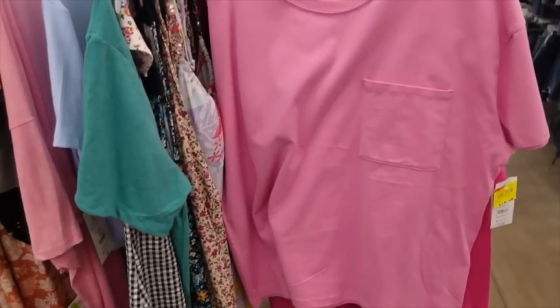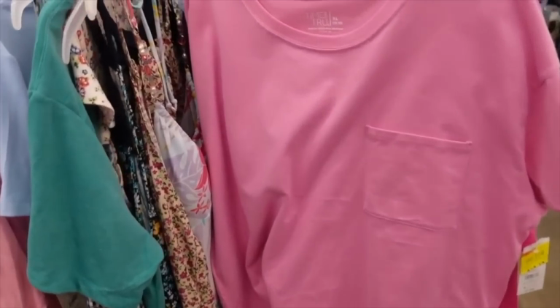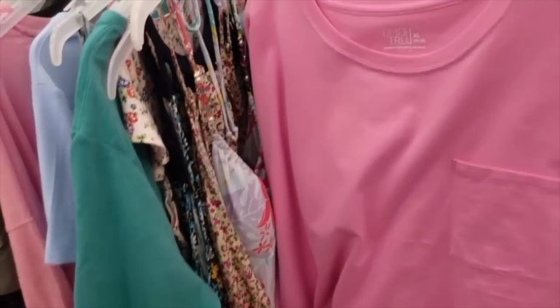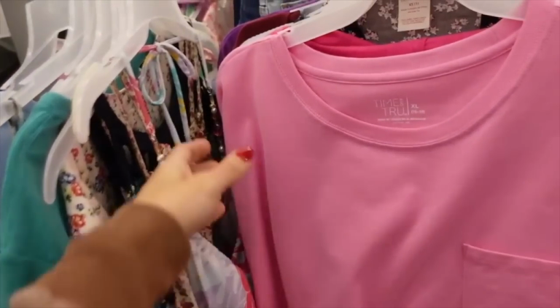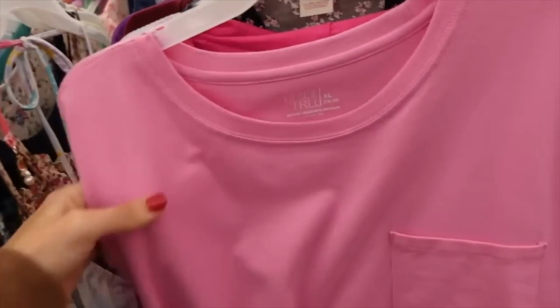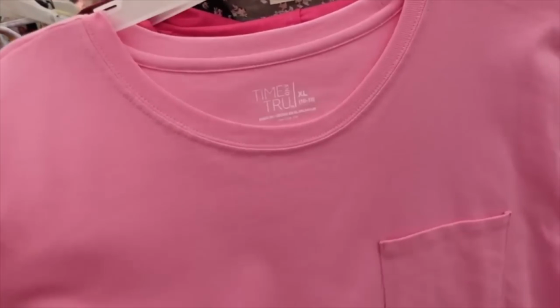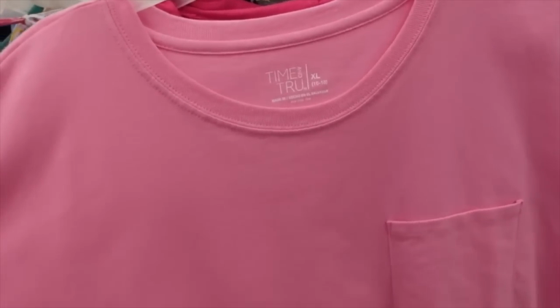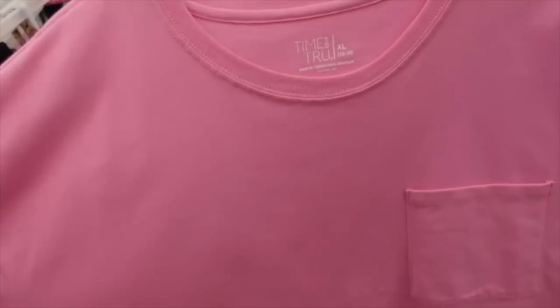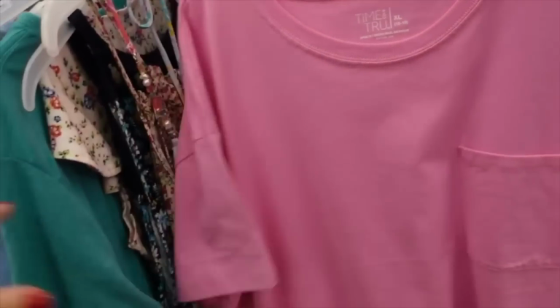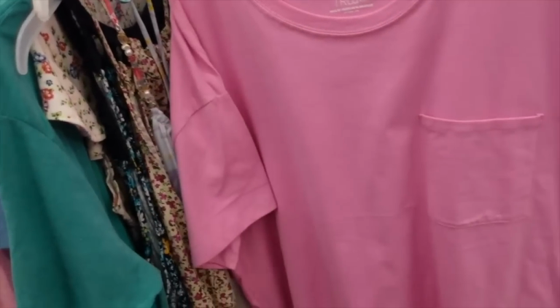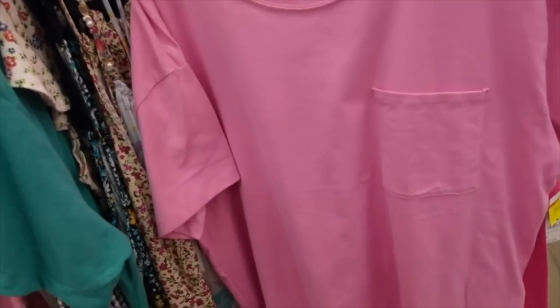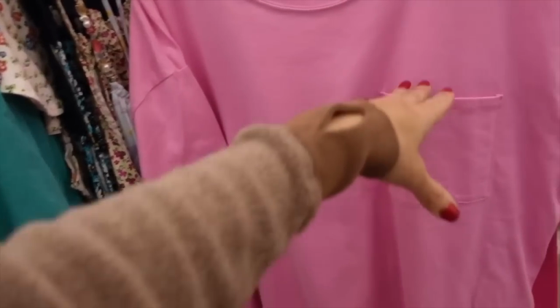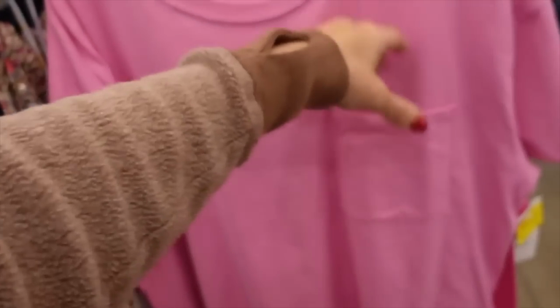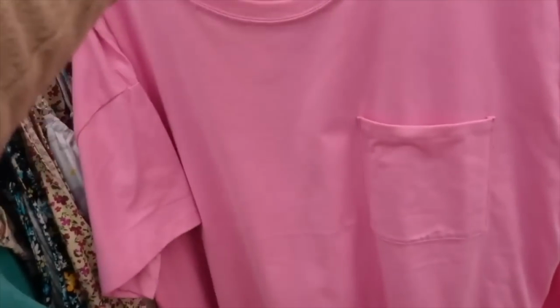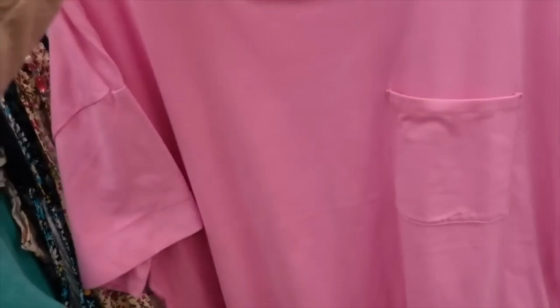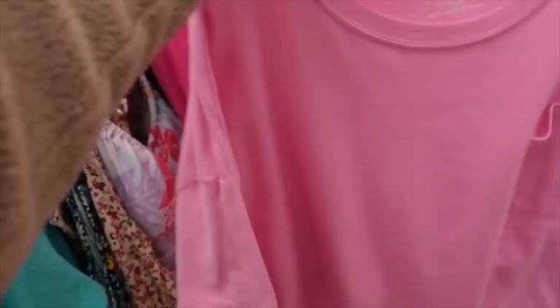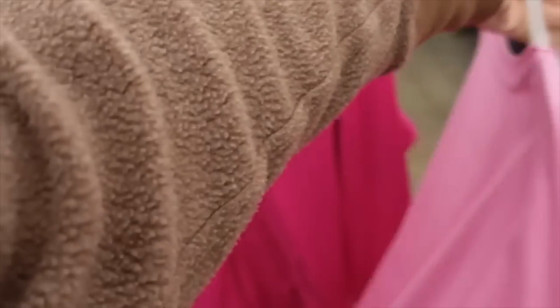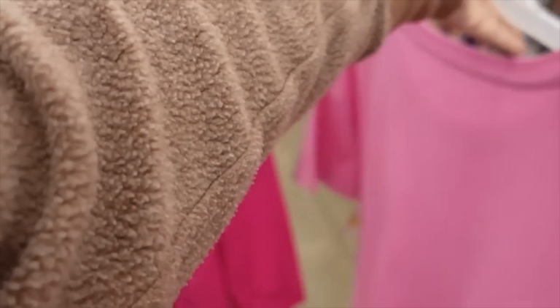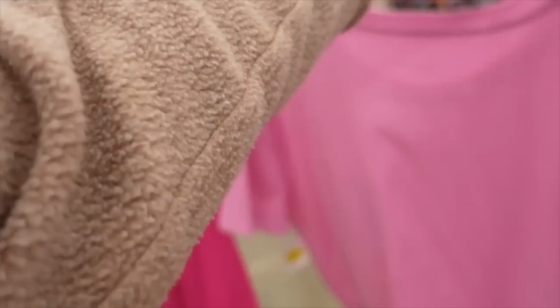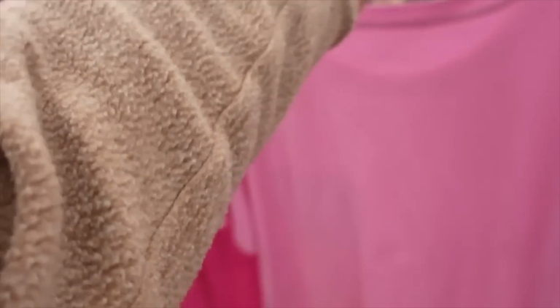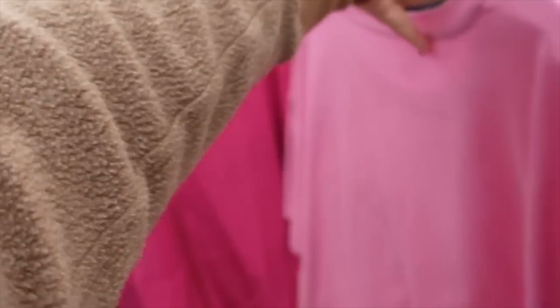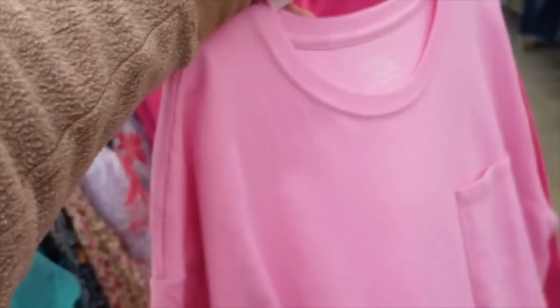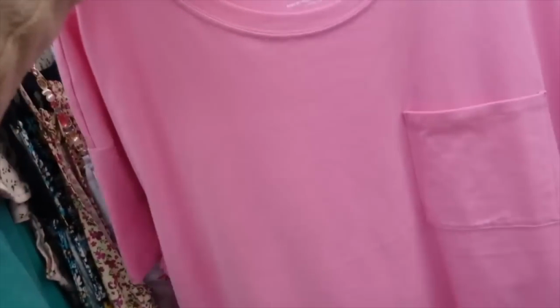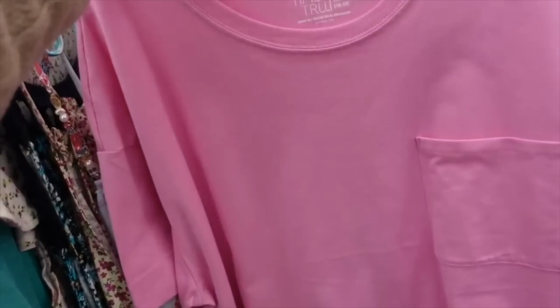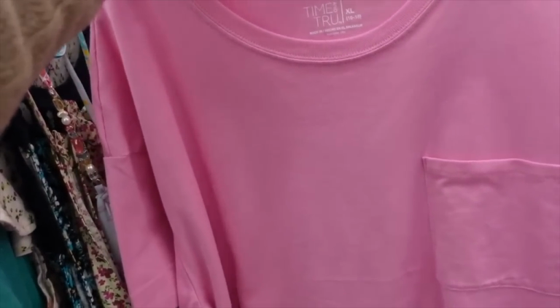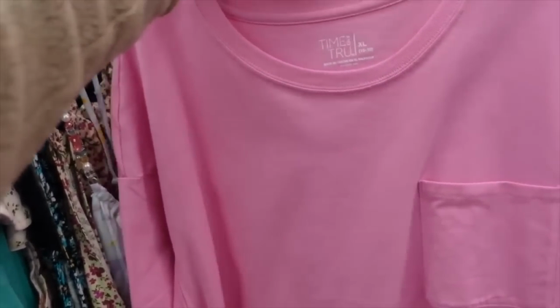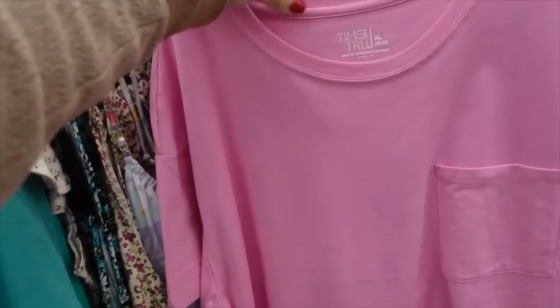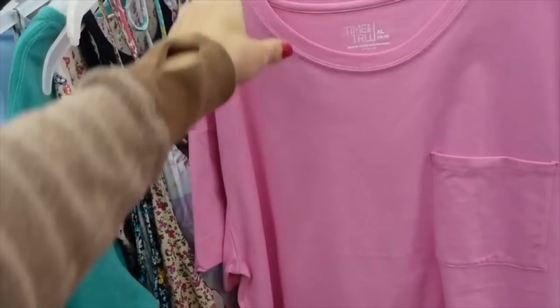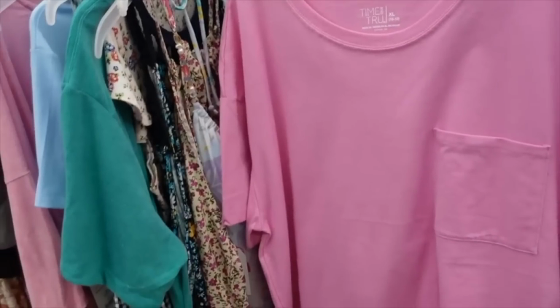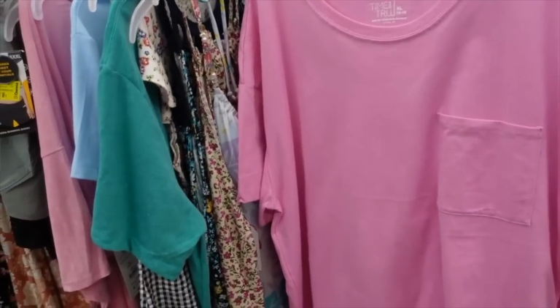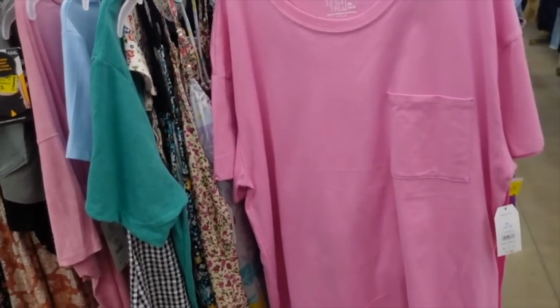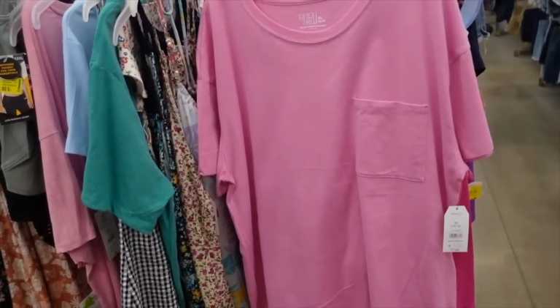Boyfriend tees — these have a bunch of different colors. They're a crew neckline with a drop sleeve, more of a shorter boxy fit with a pocket. There's a seam through the back and they're almost fully stocked. These were $7.98 and now on sale for $5.